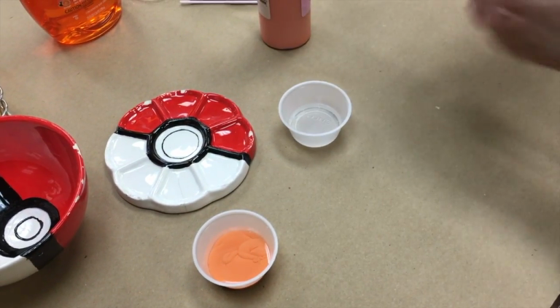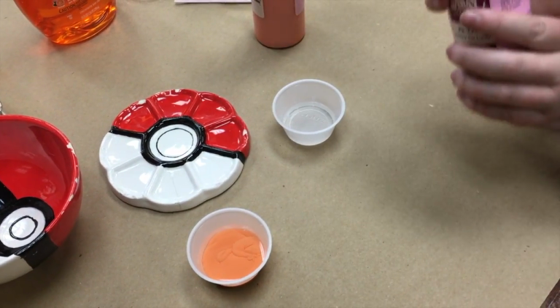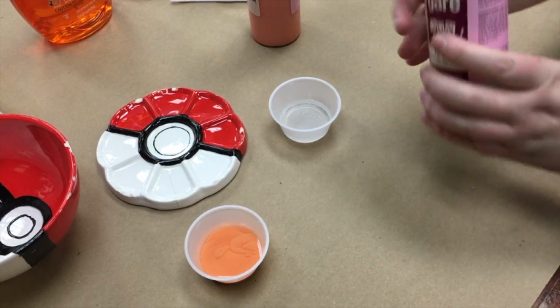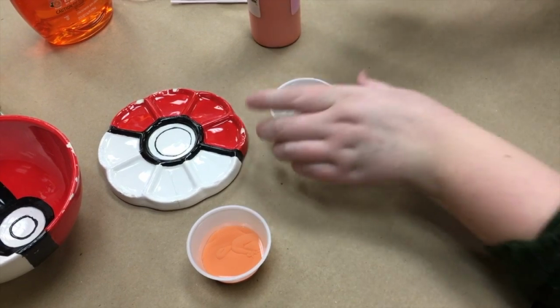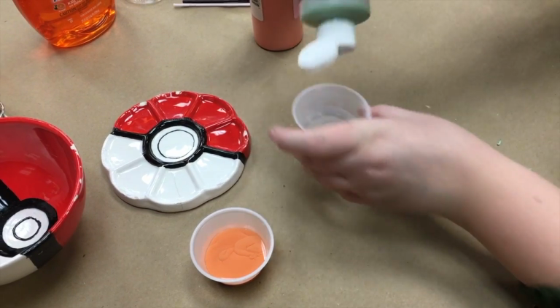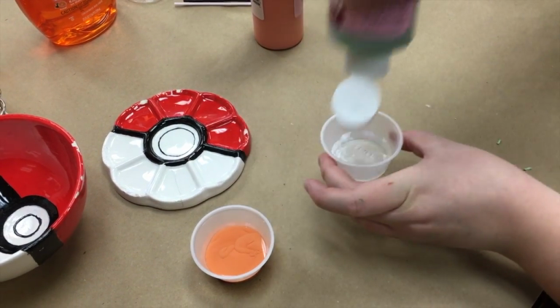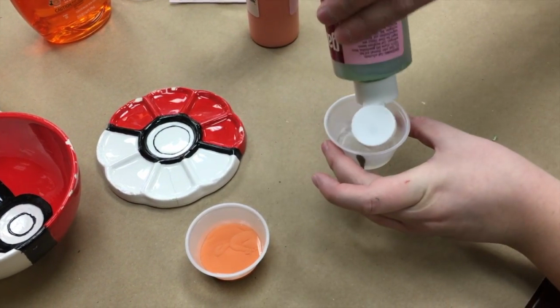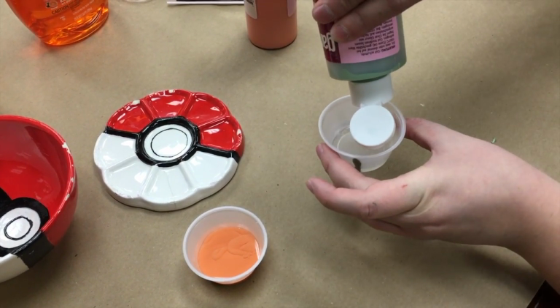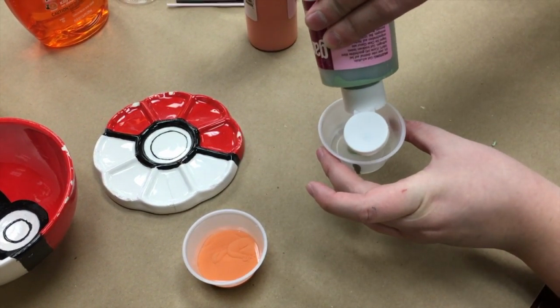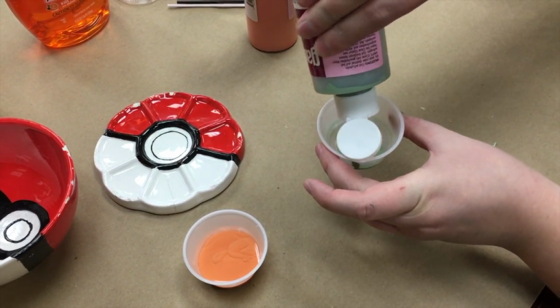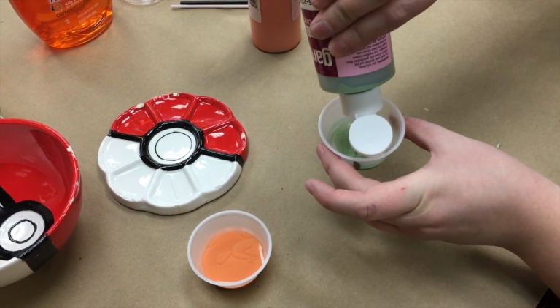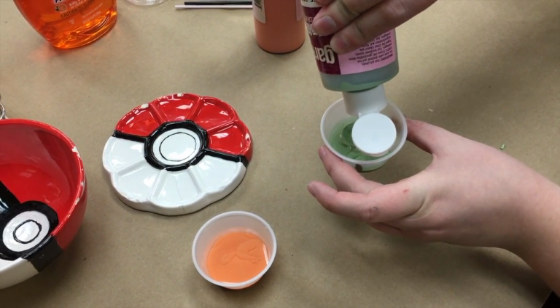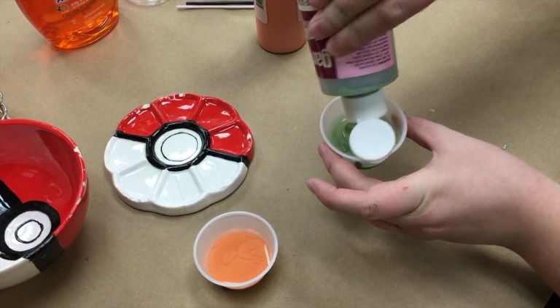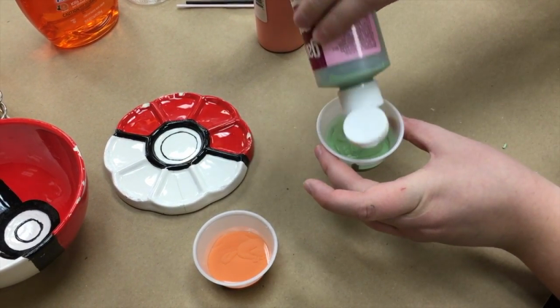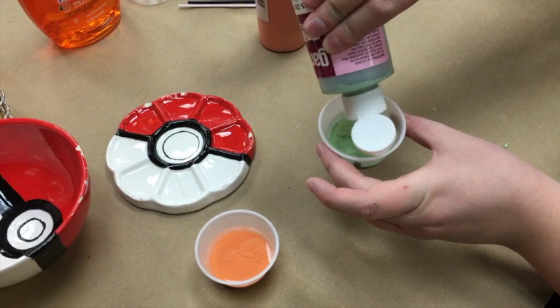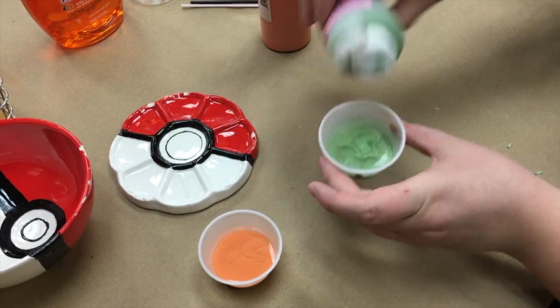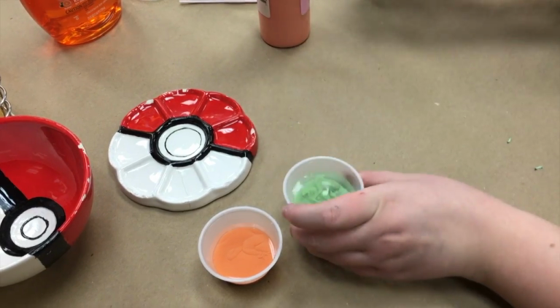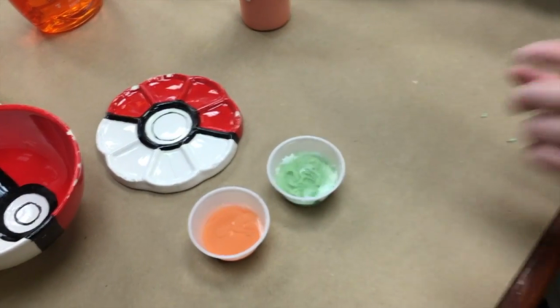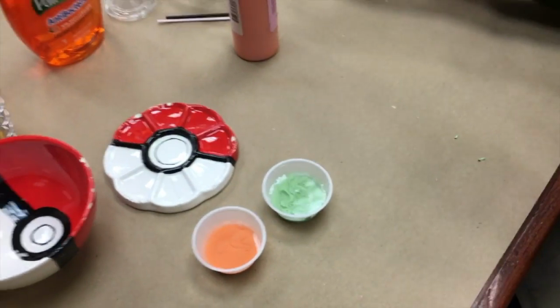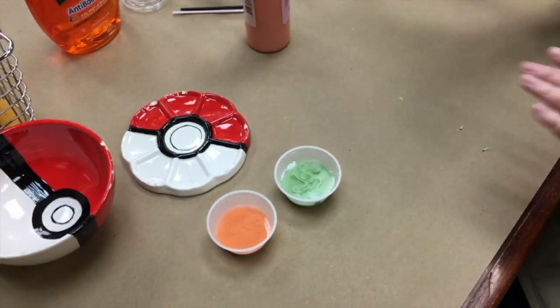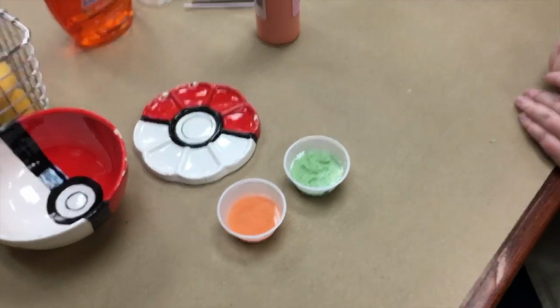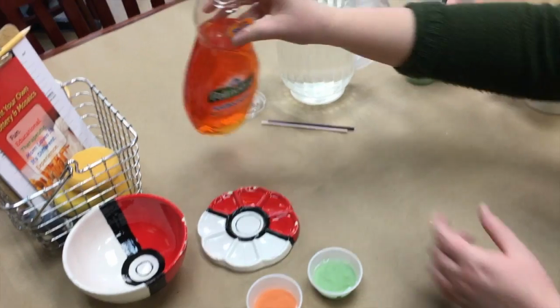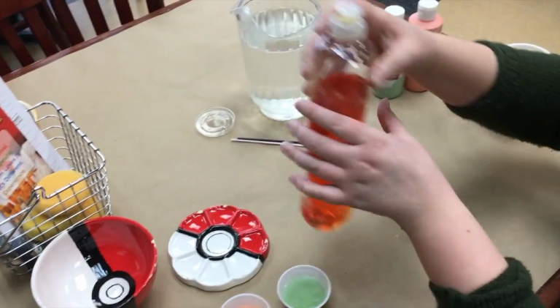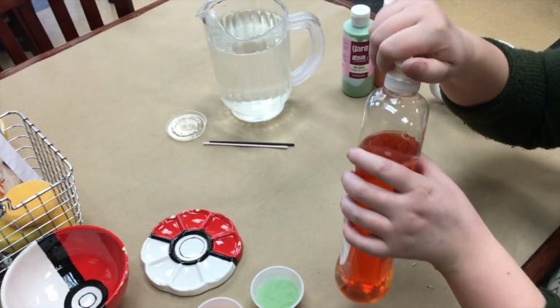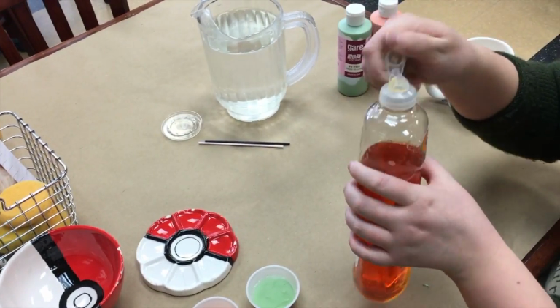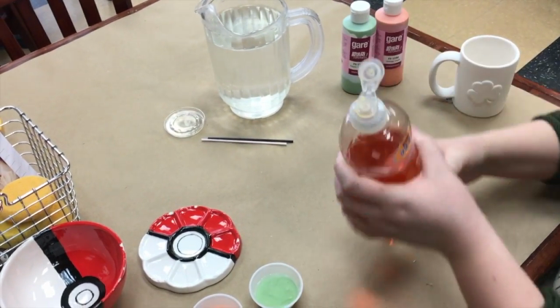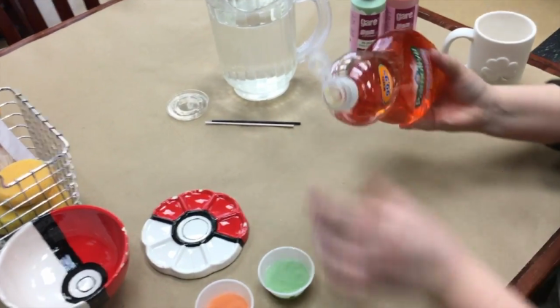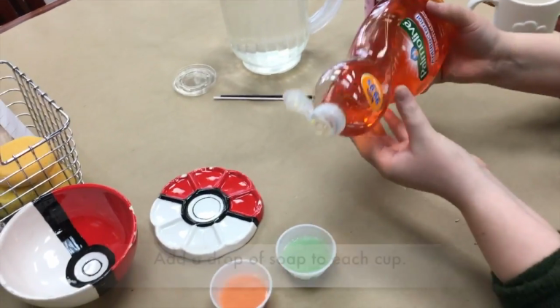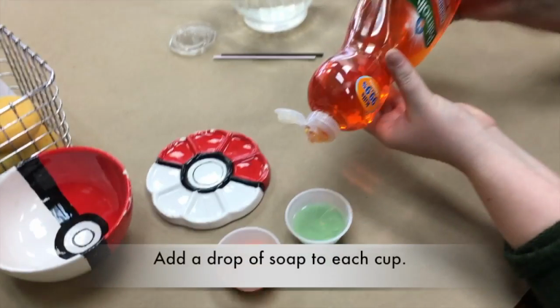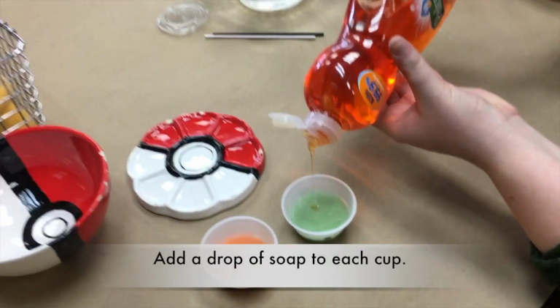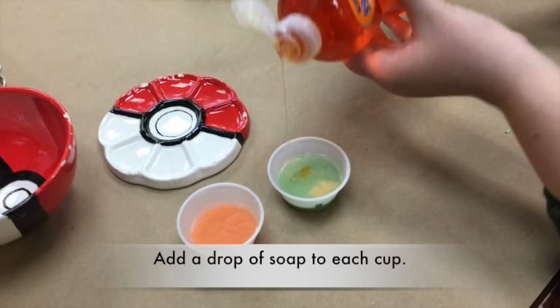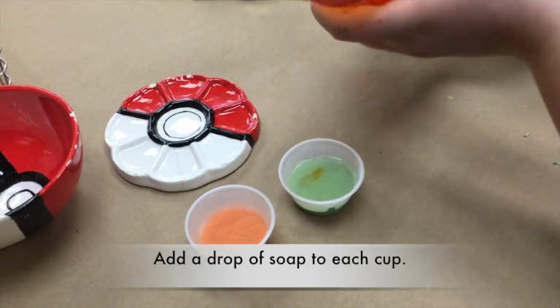Do the green. Now you want to add your soap — I add about a drop each.